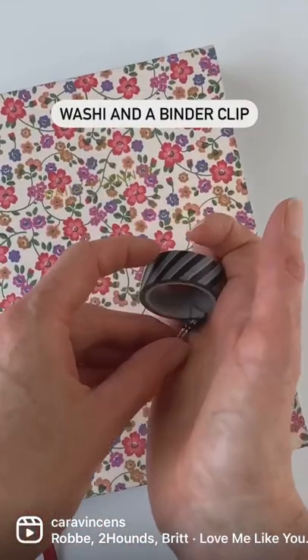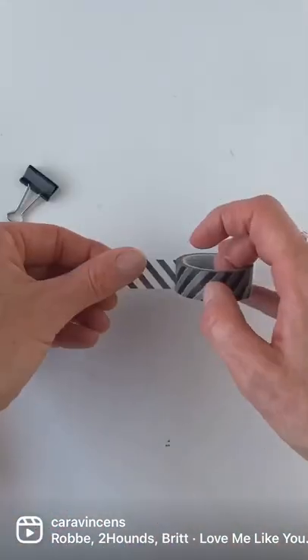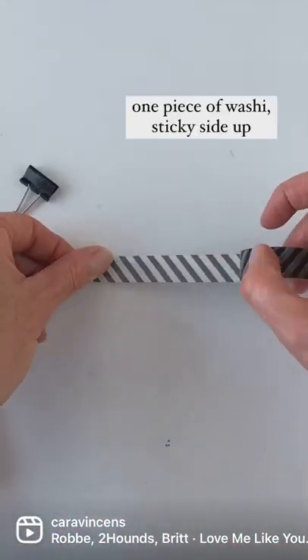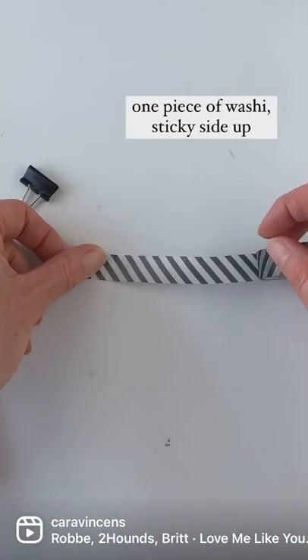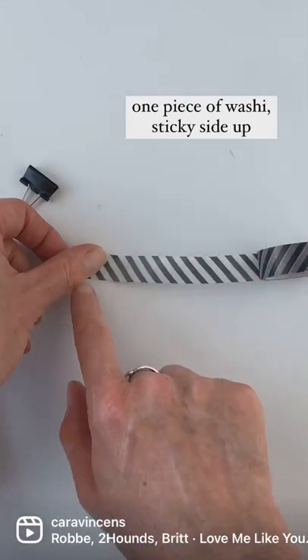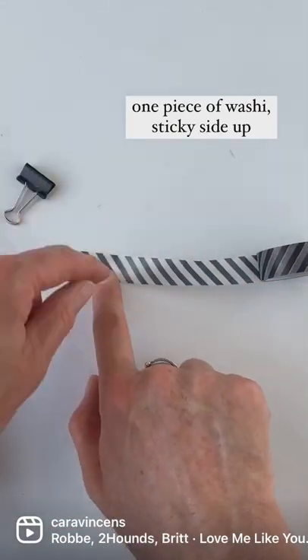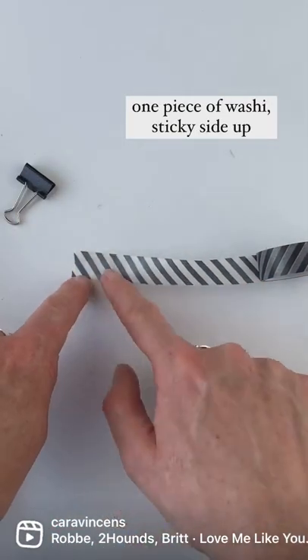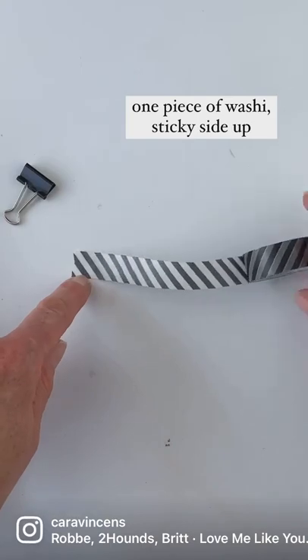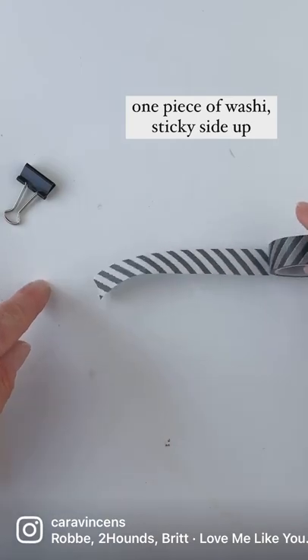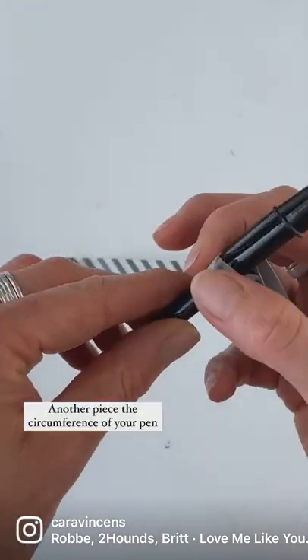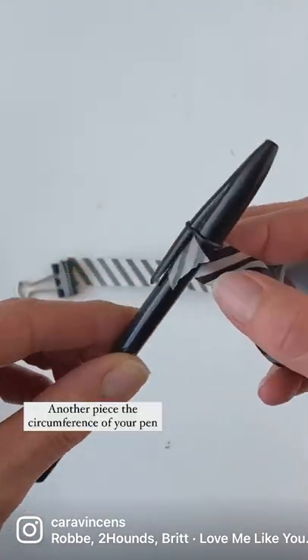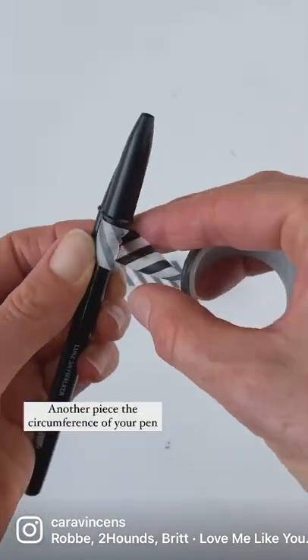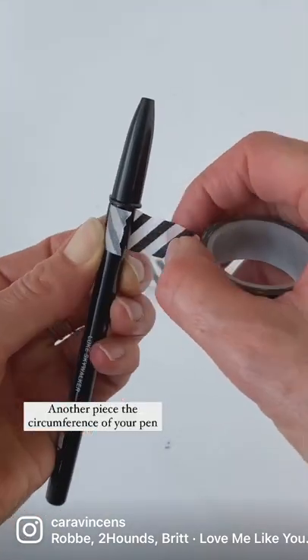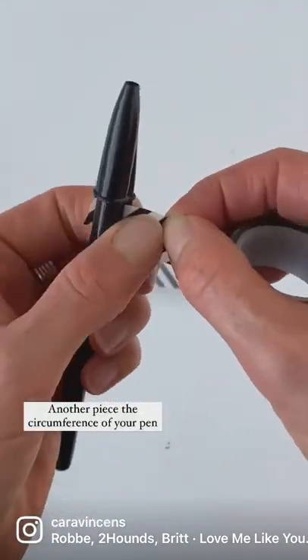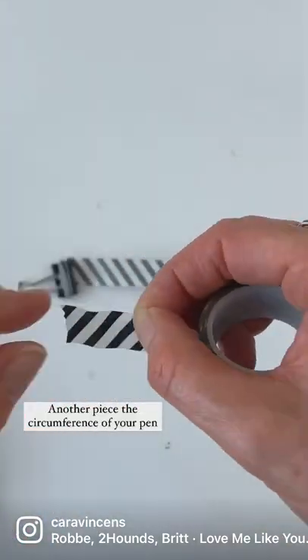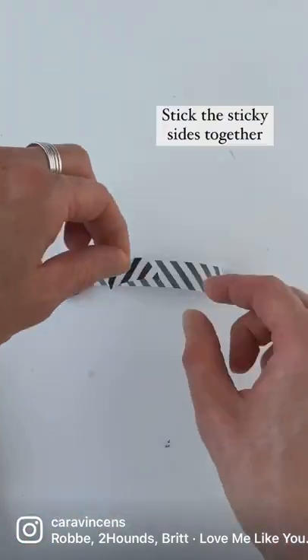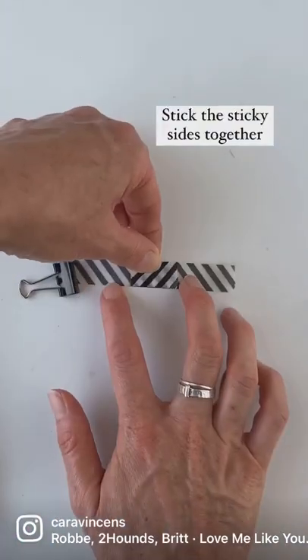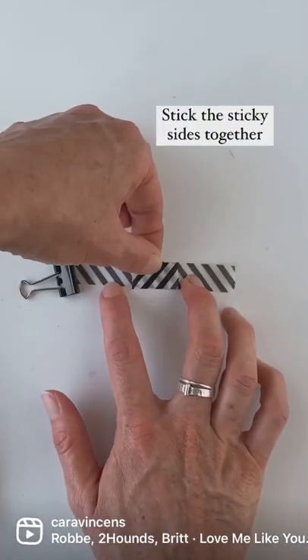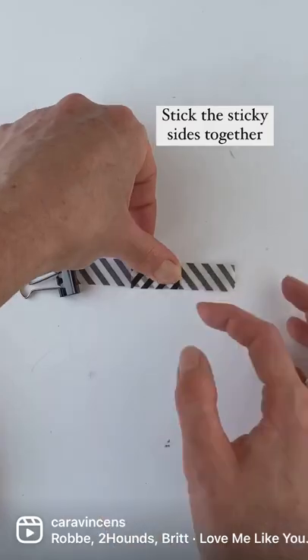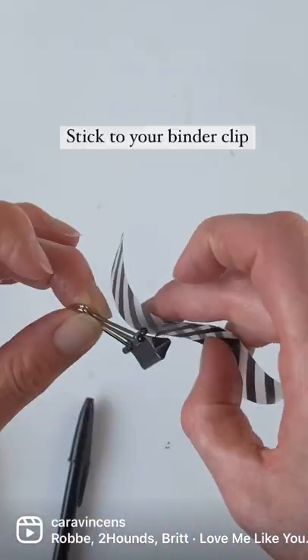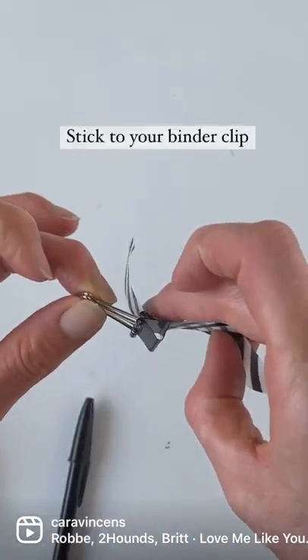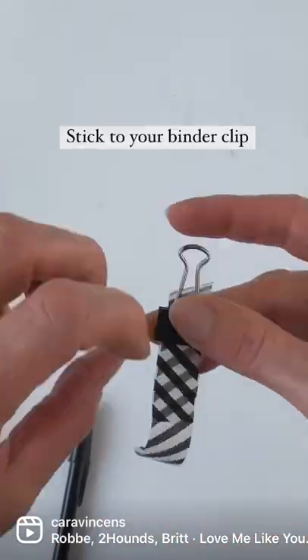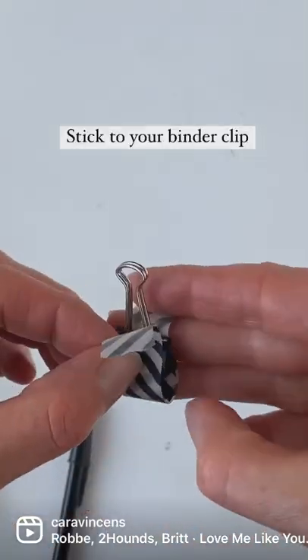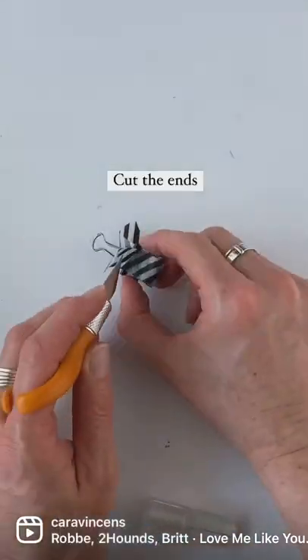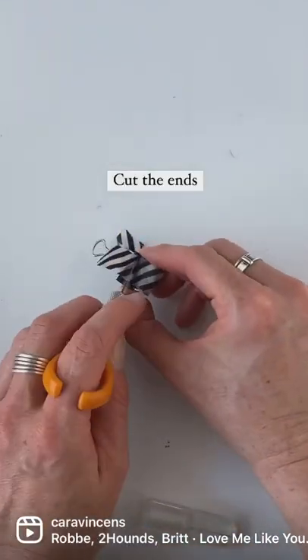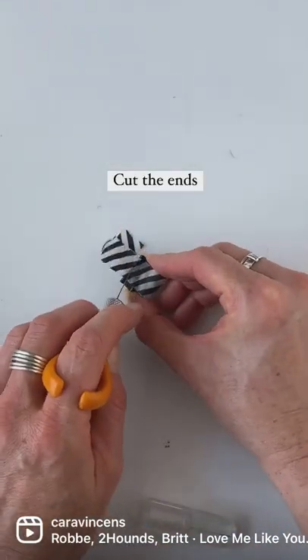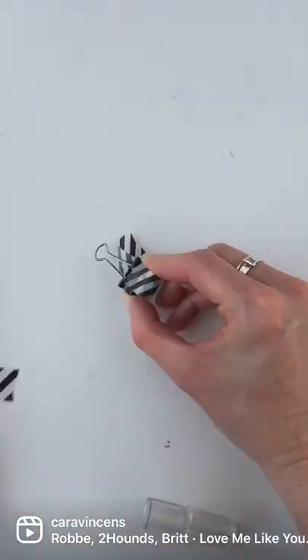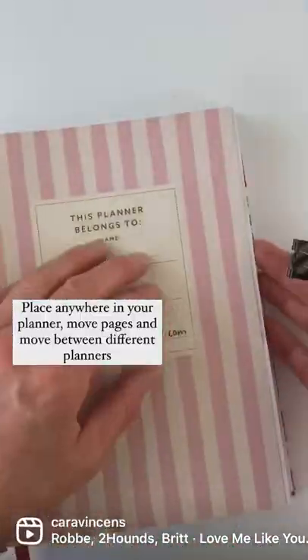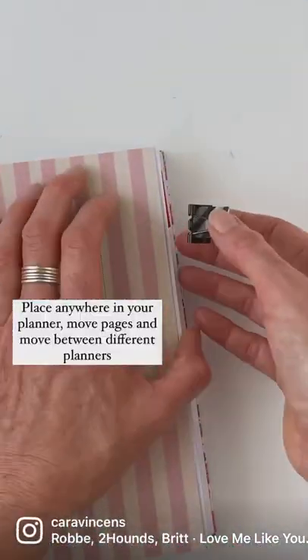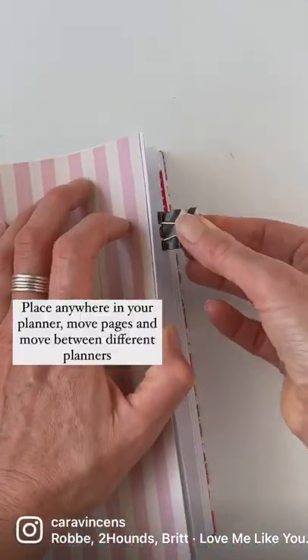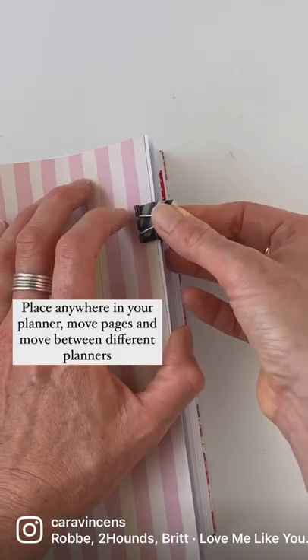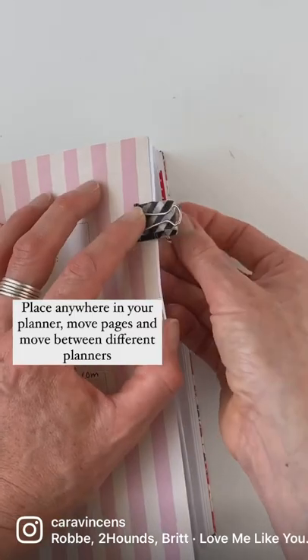Lay out one piece of washi sticky side up, then cut another one above the circumference of your pen, then stick them sticky sides together. Add the washi to your binder clip and cut off the excess.